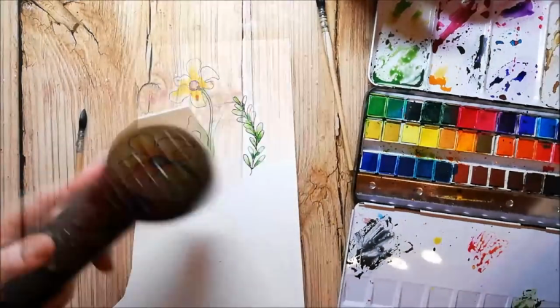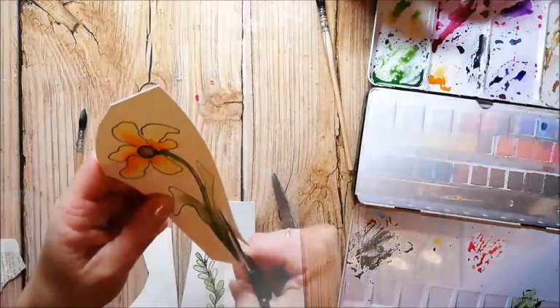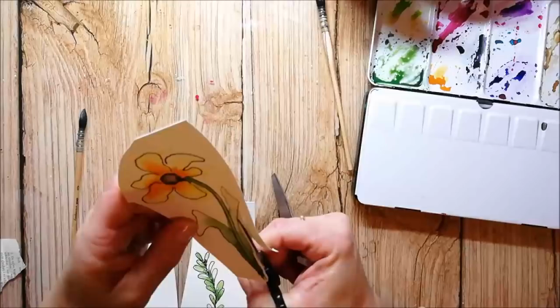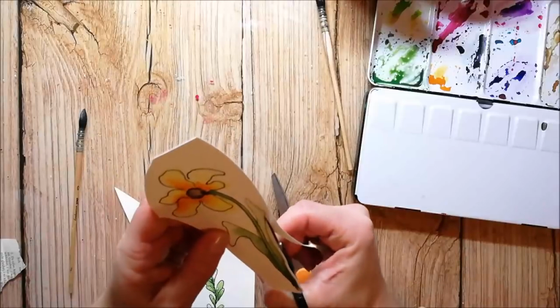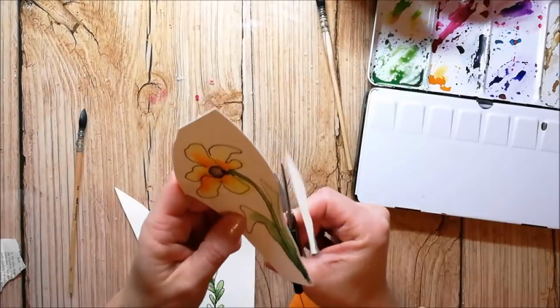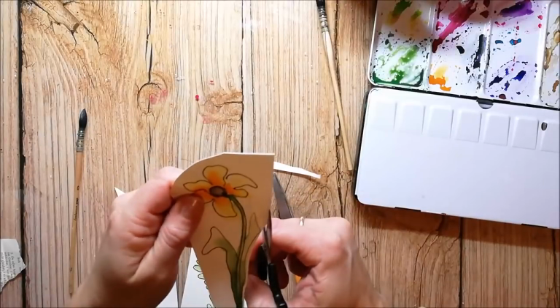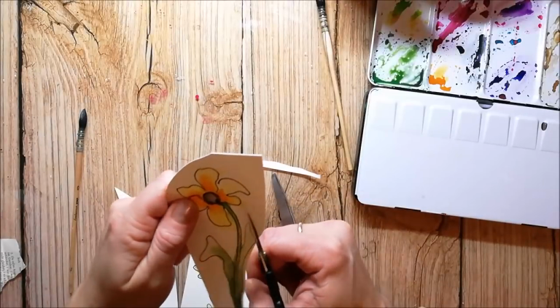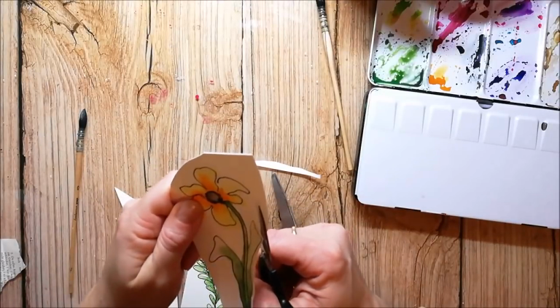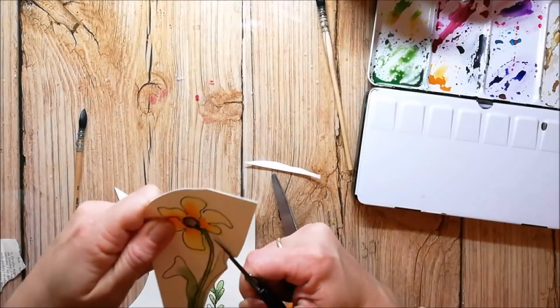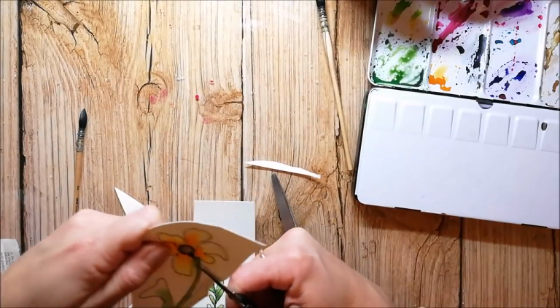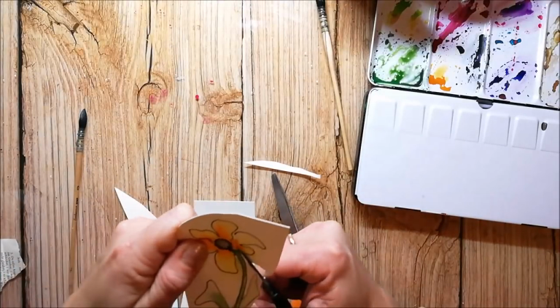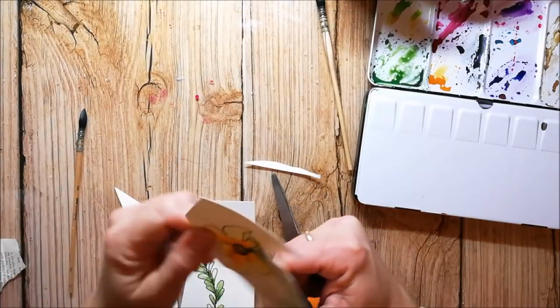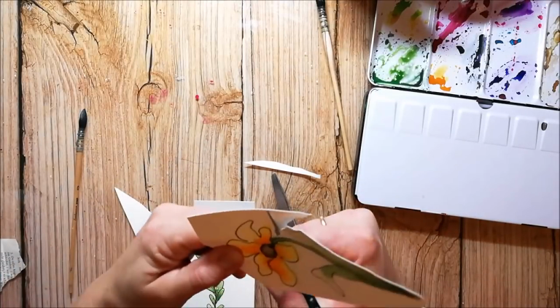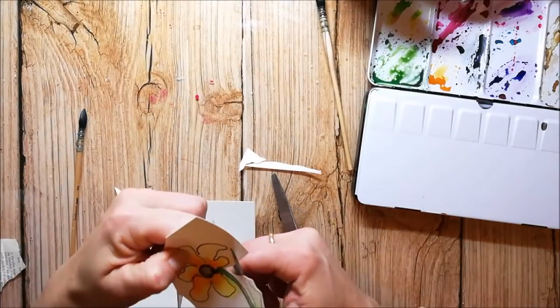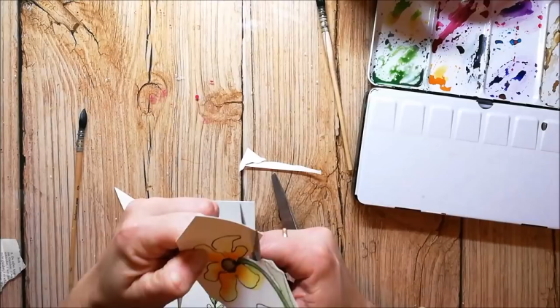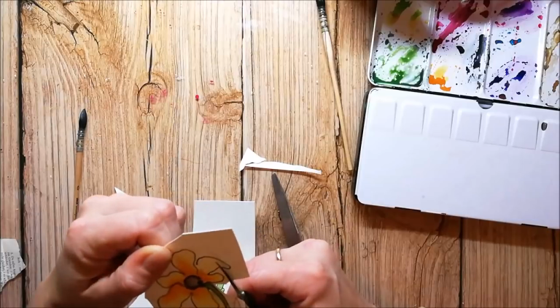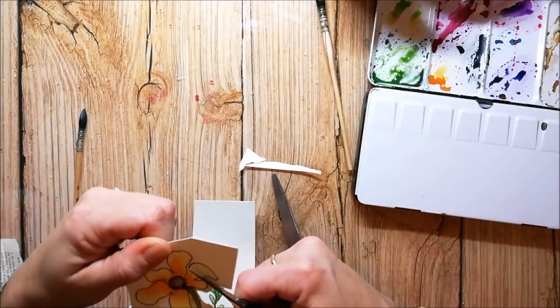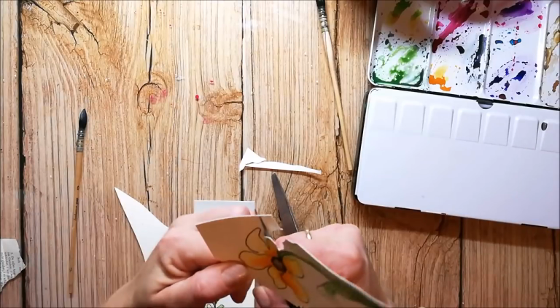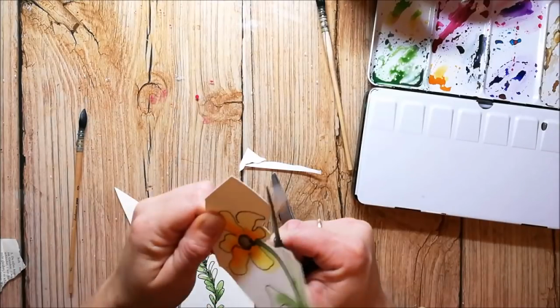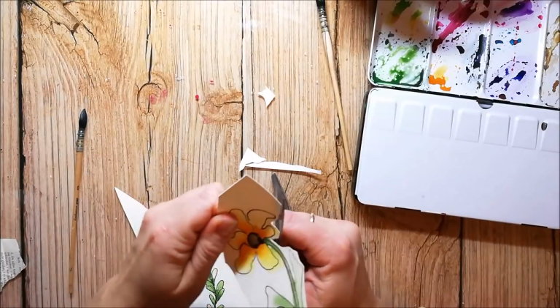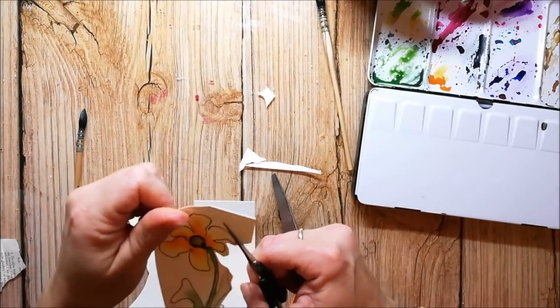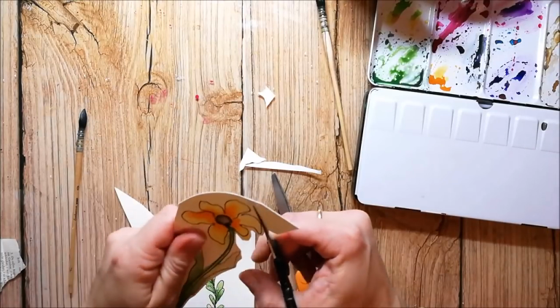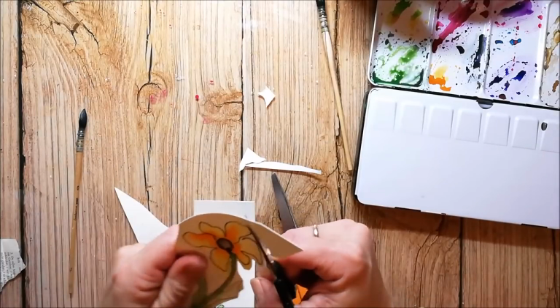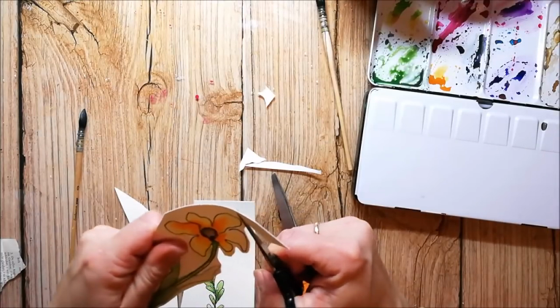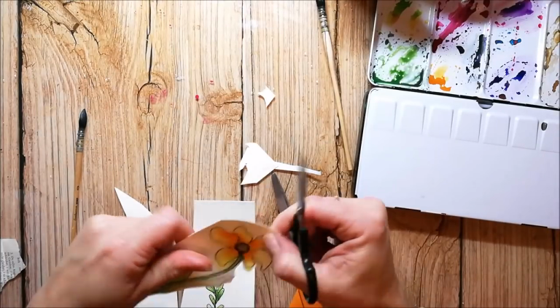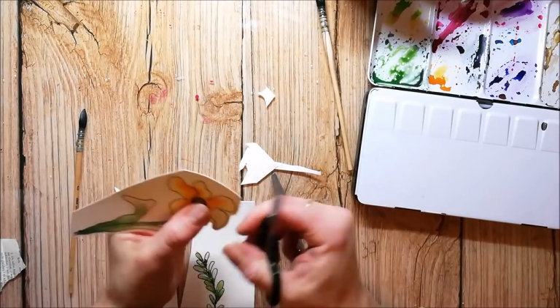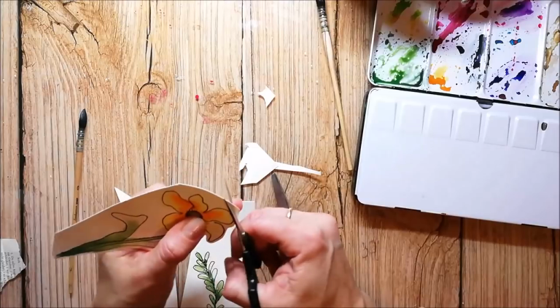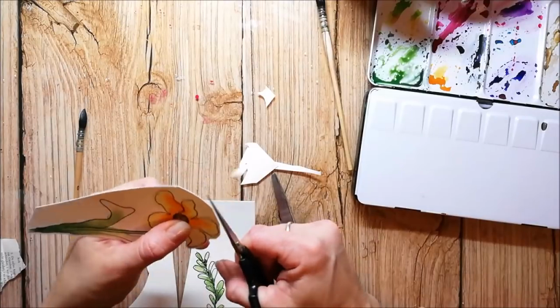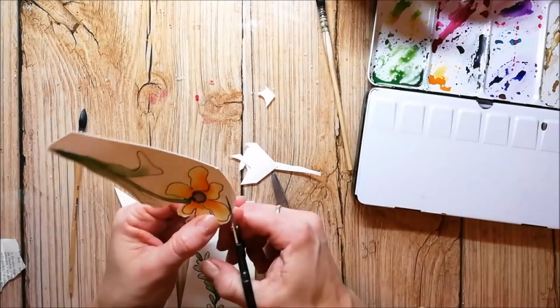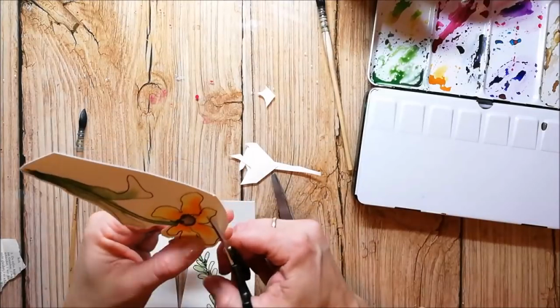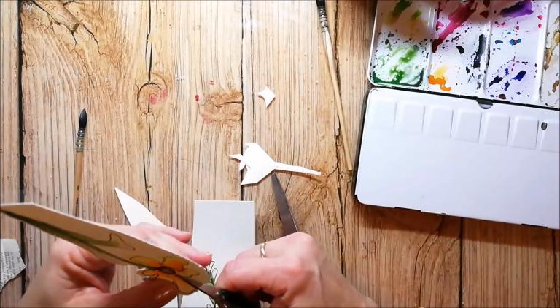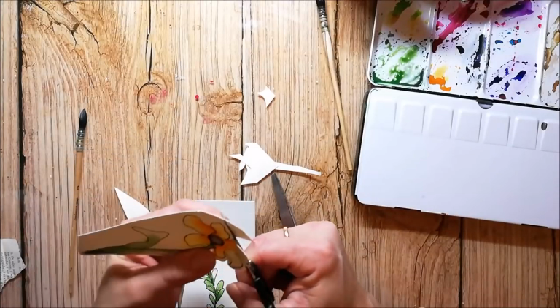I cut everything out and I leave a white border around it because I like the look of it — I think it pops more from the background when you have a white frame around your image.